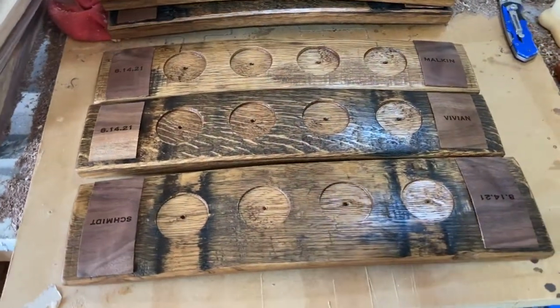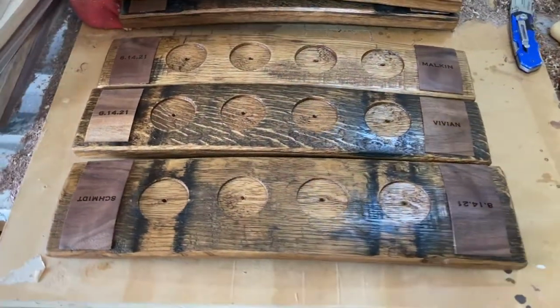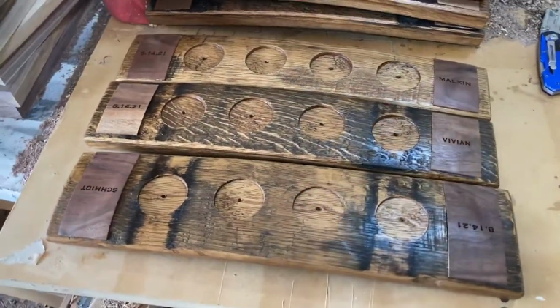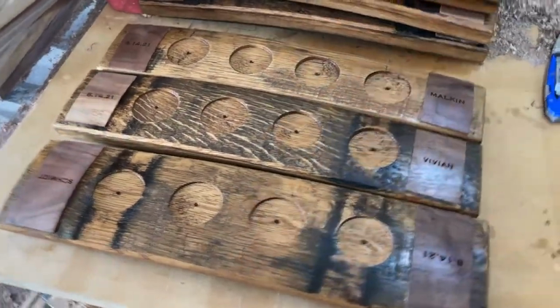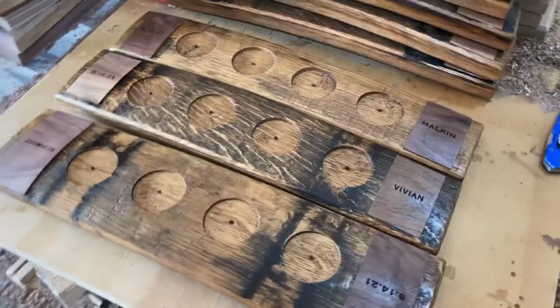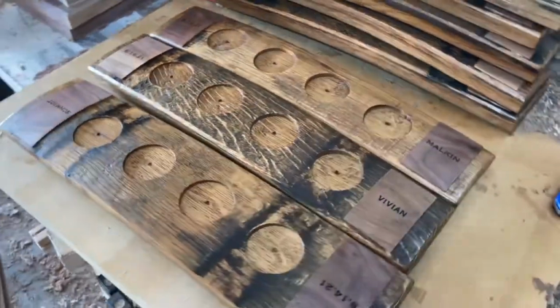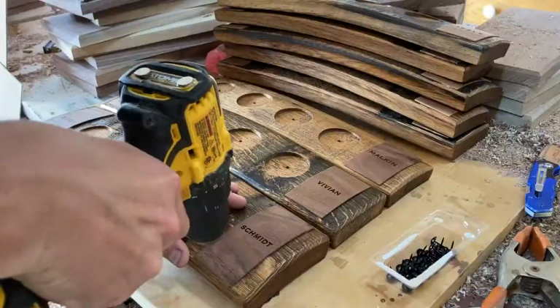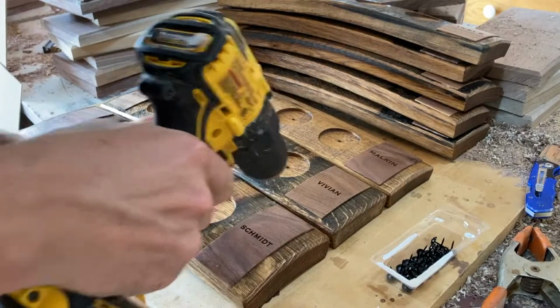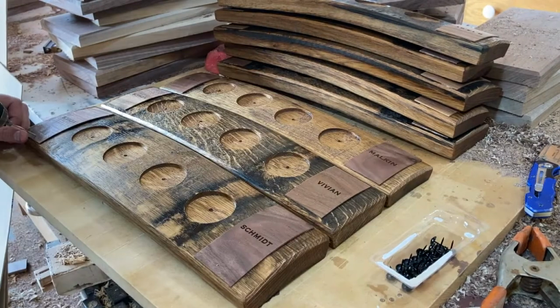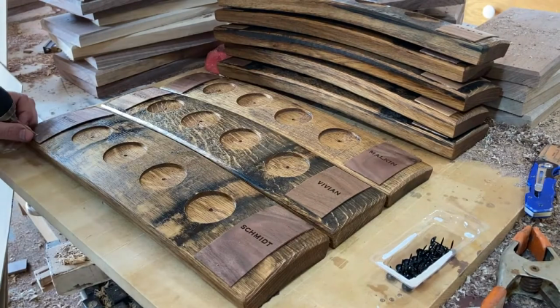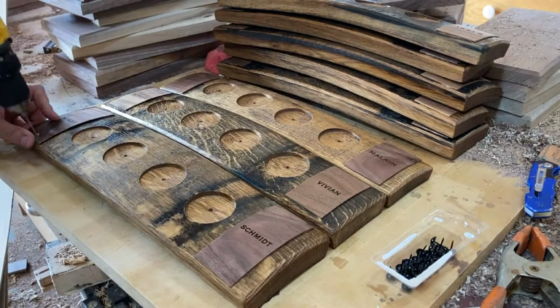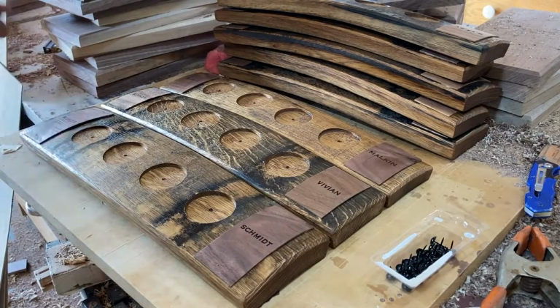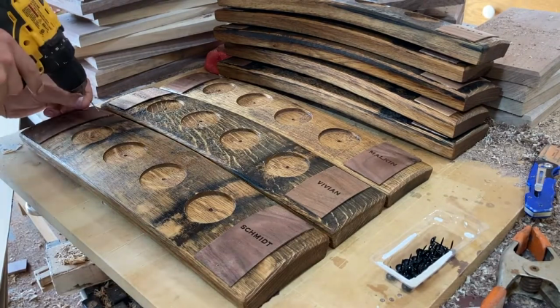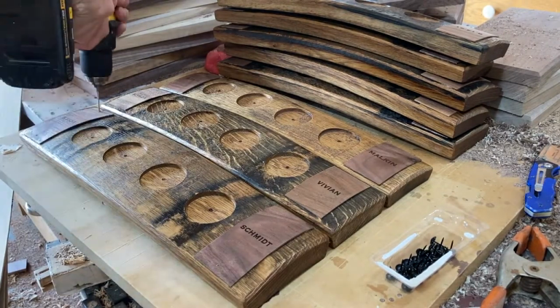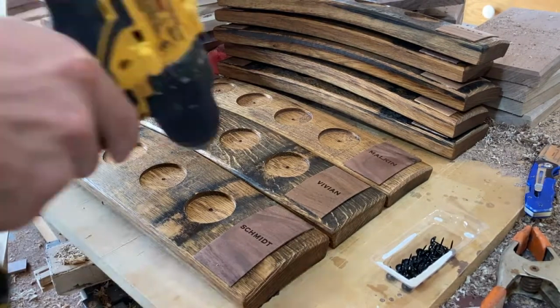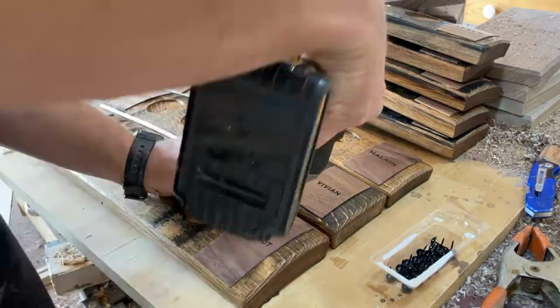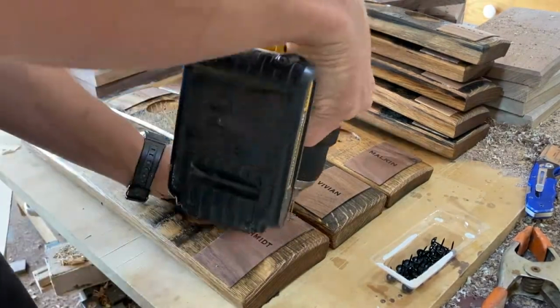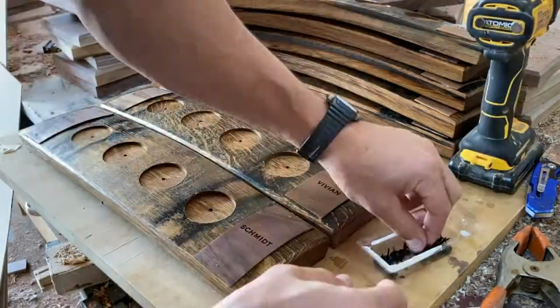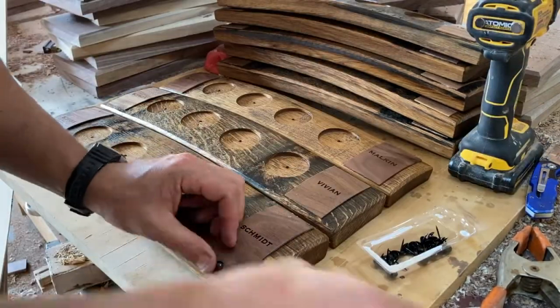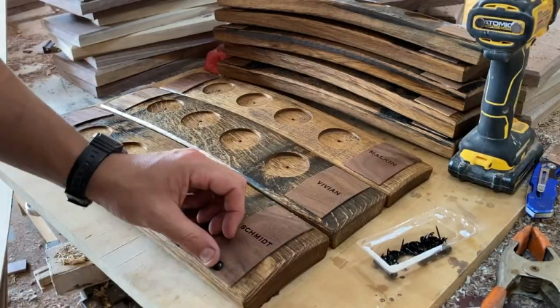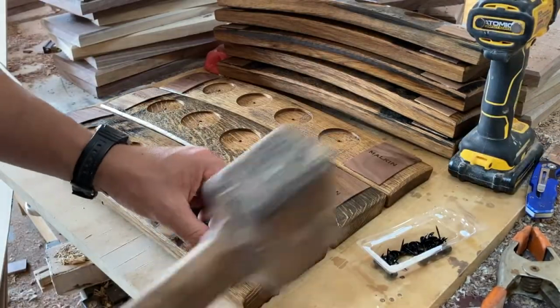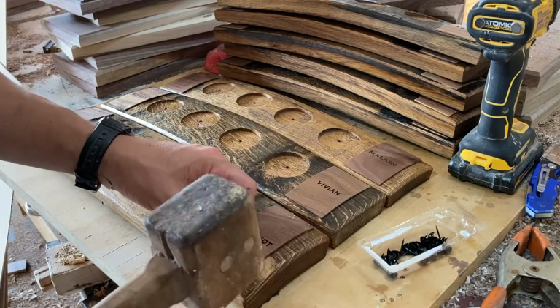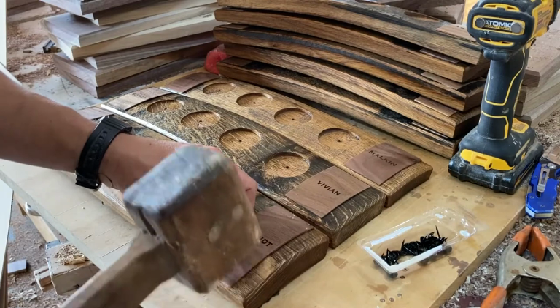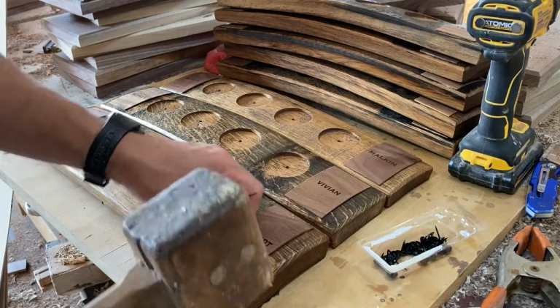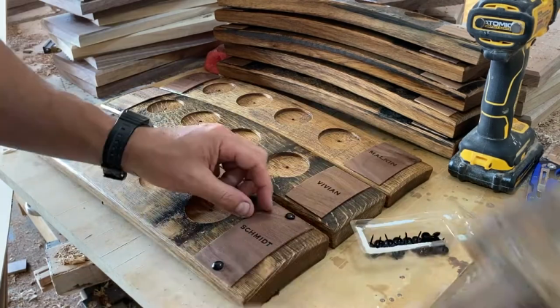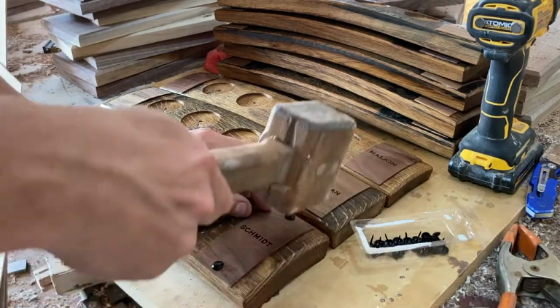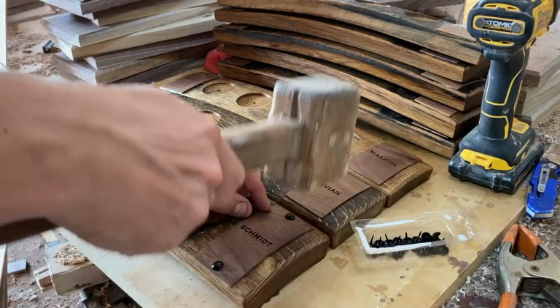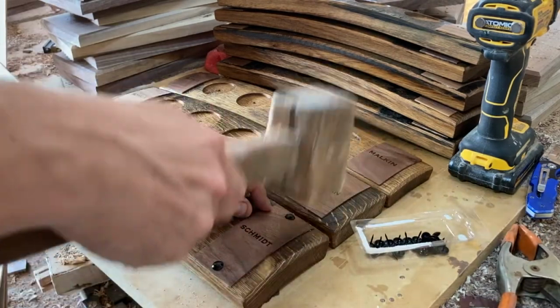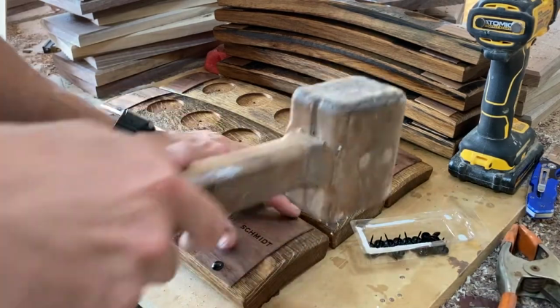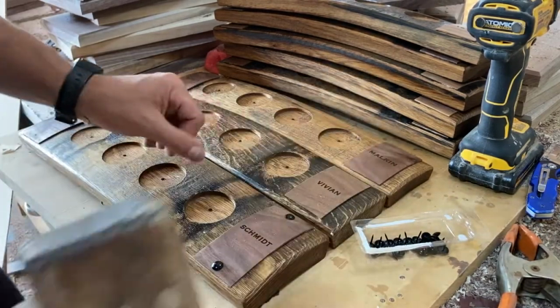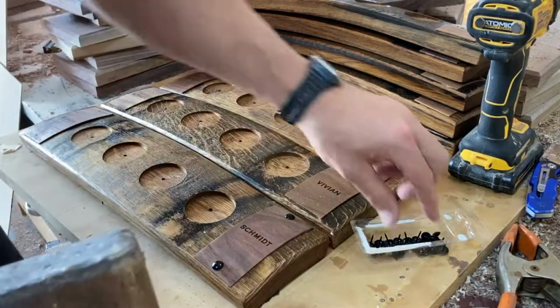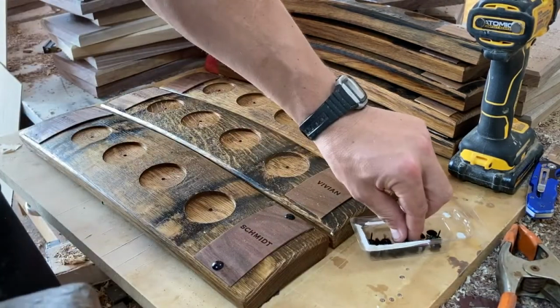Here they are with a clear lacquer finish. The last step is going to be pre-drilling some small holes and then just hammering in these decorative nails.